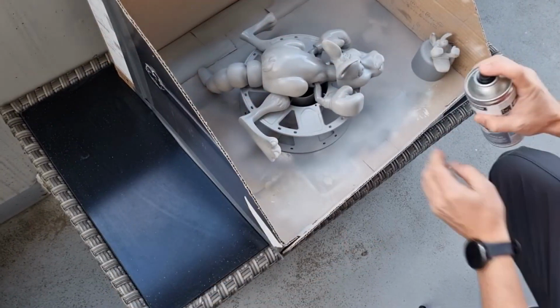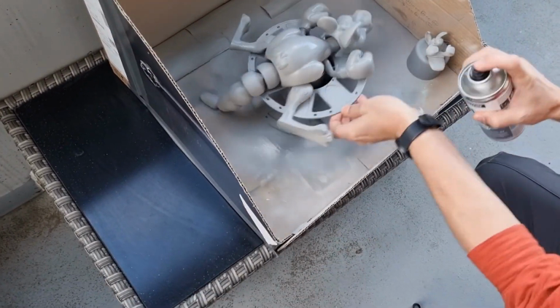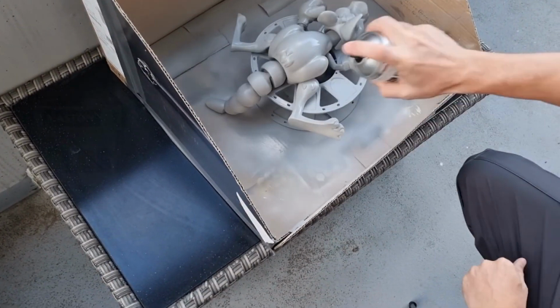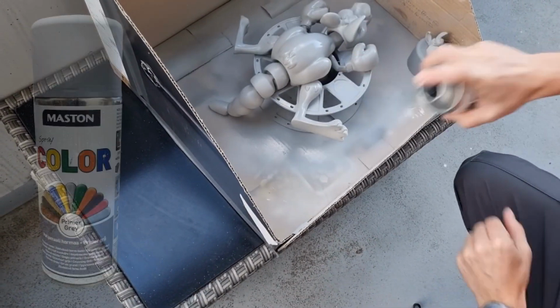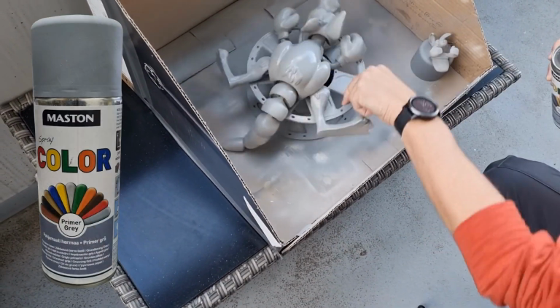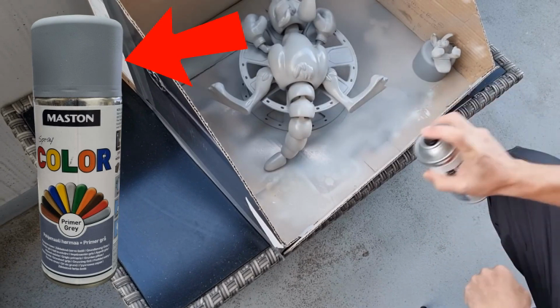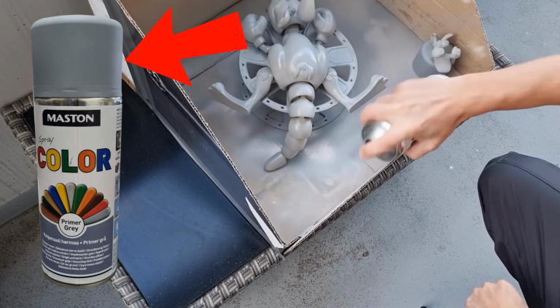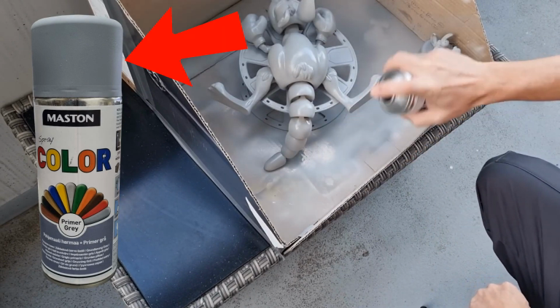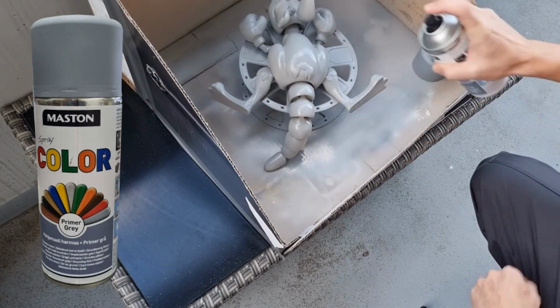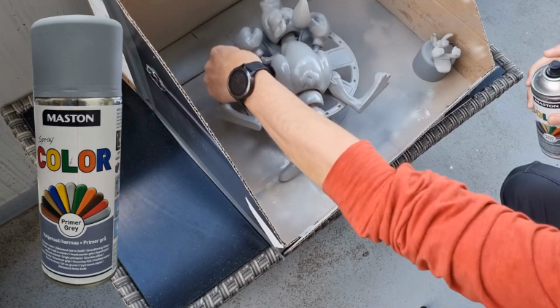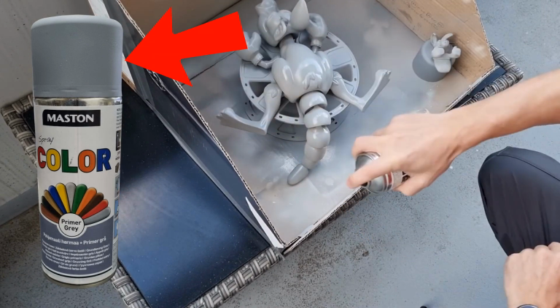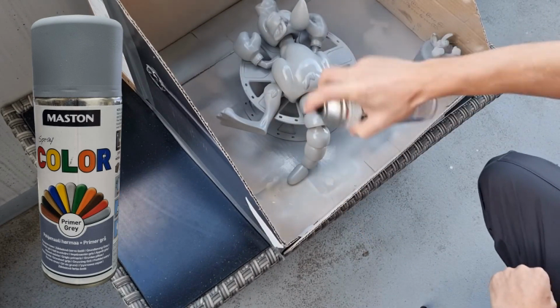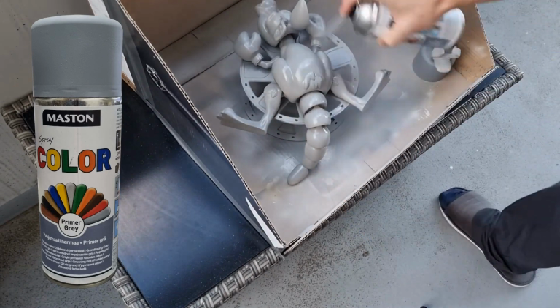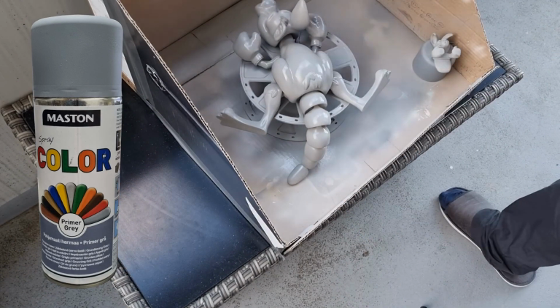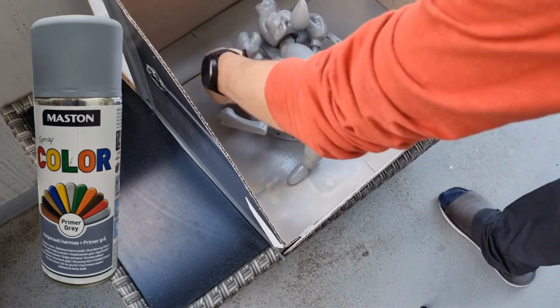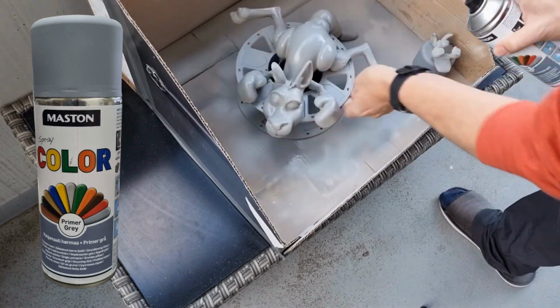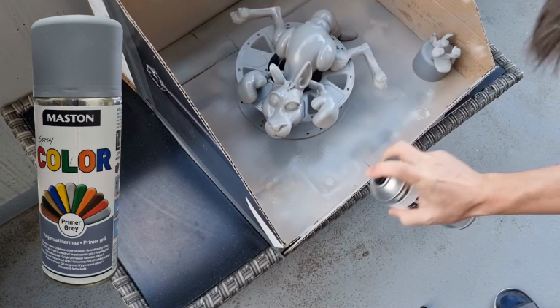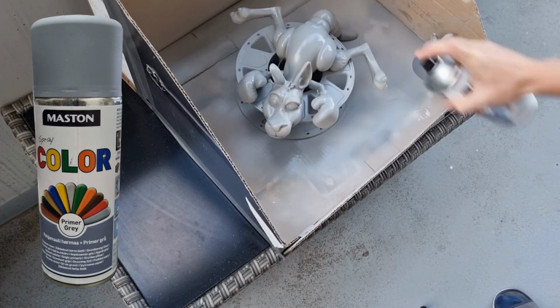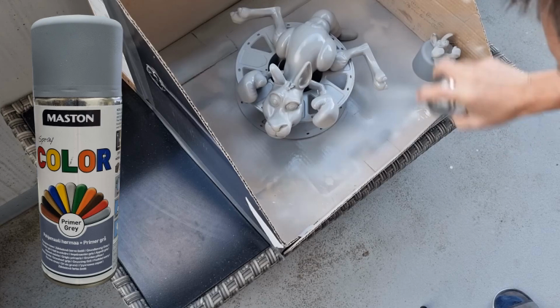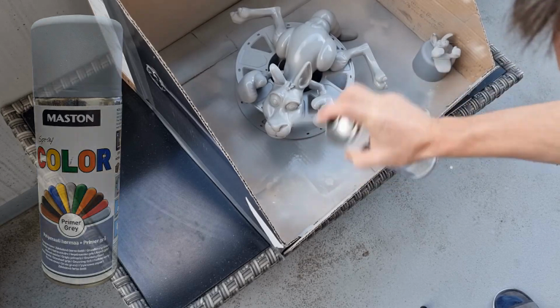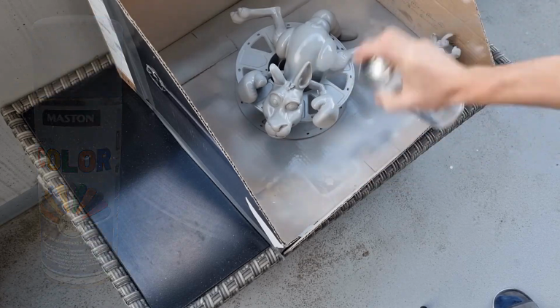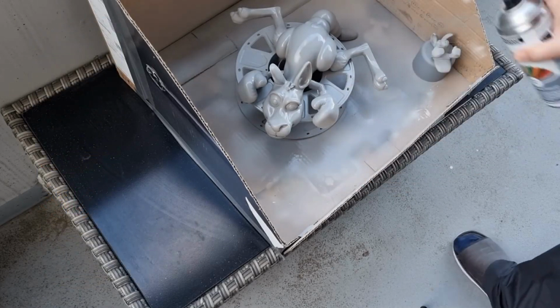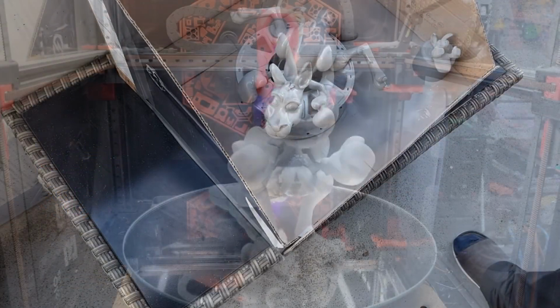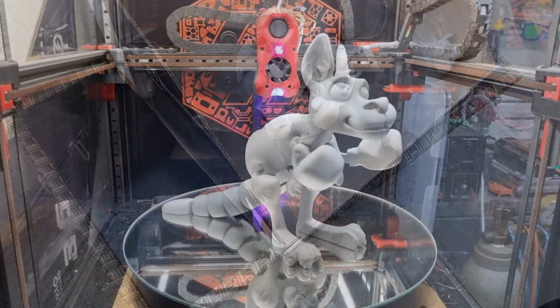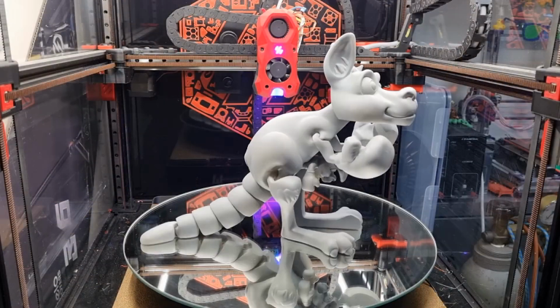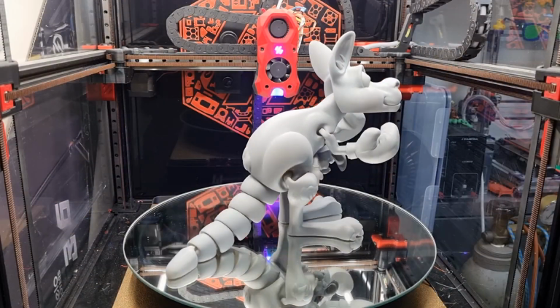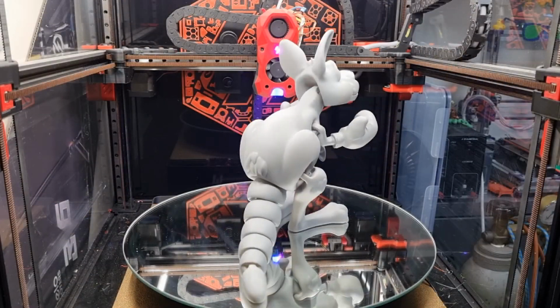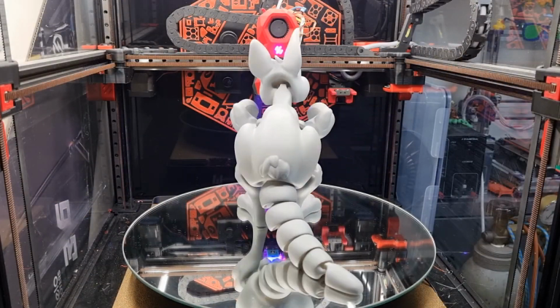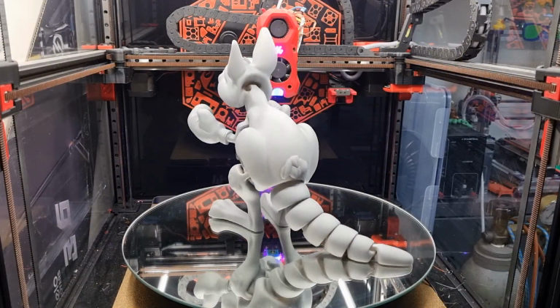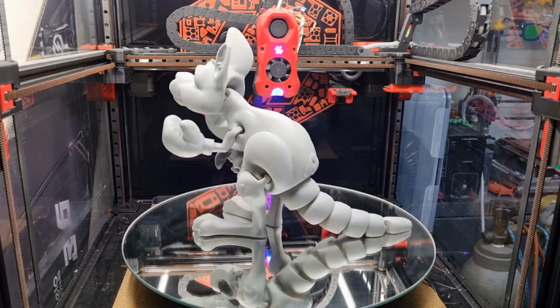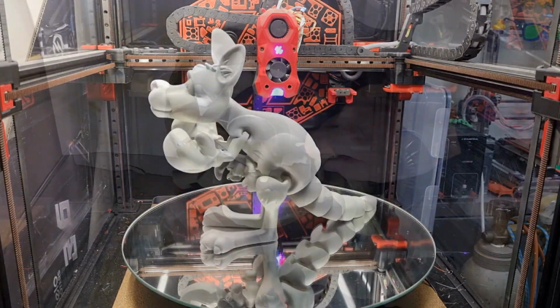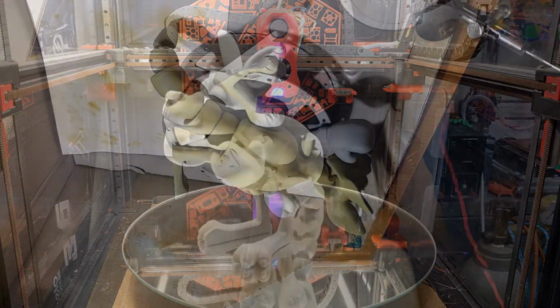When the model is smooth enough, I spray primer on it. For models like this, I use a cheap primer from a local shop, suitable for plastics. I usually do two thin coats of primer and then wait for it to dry.